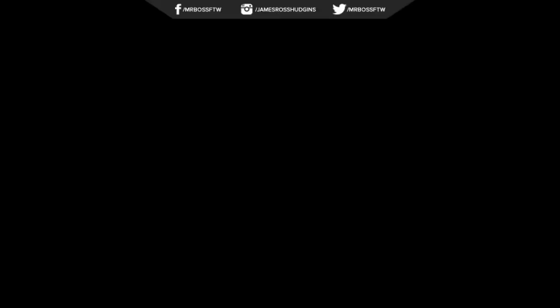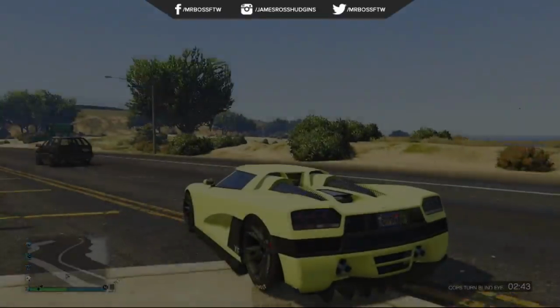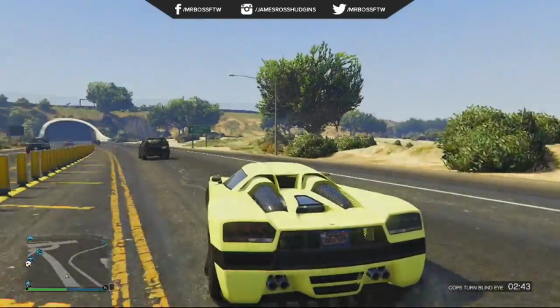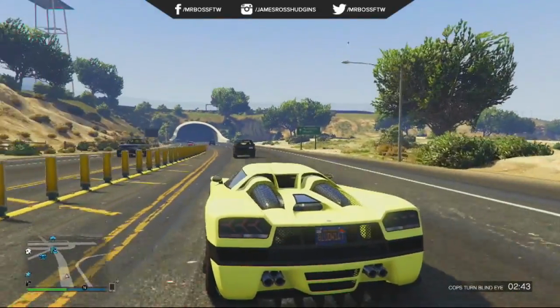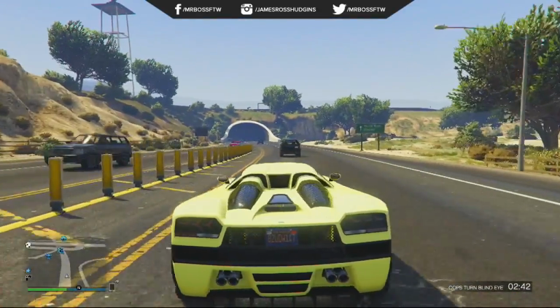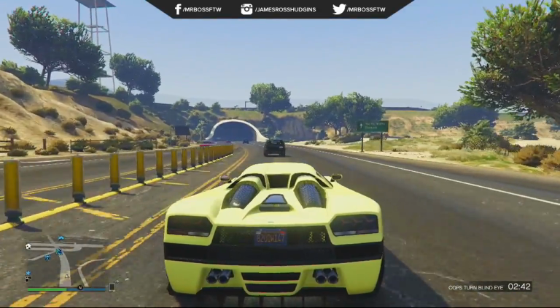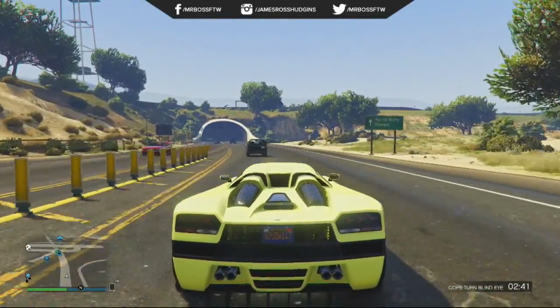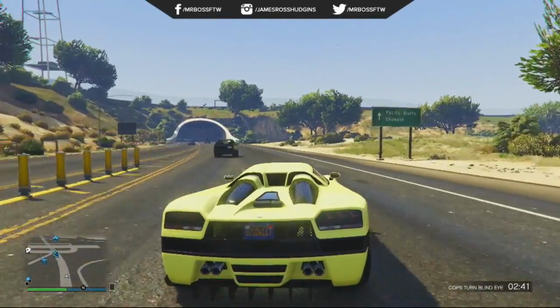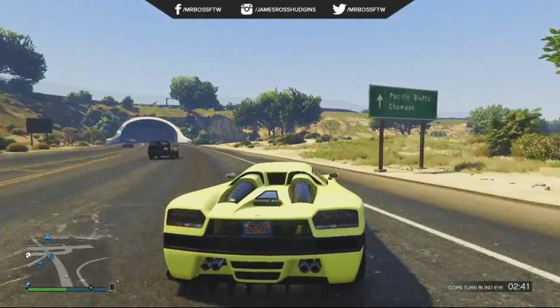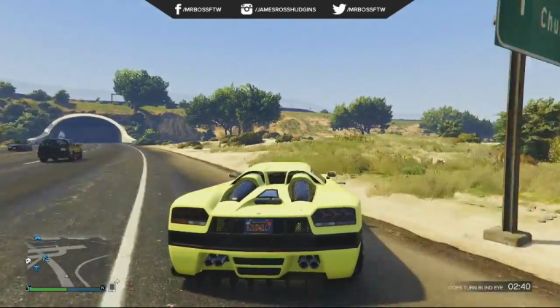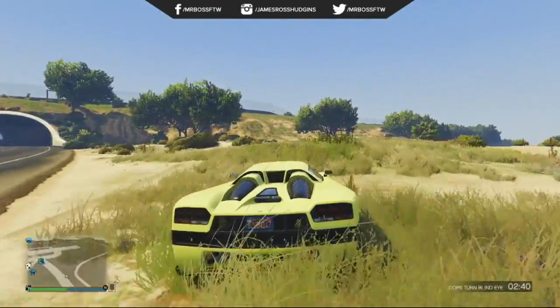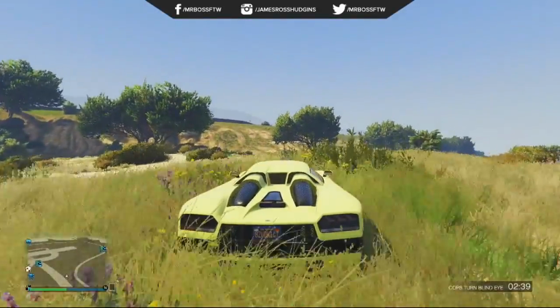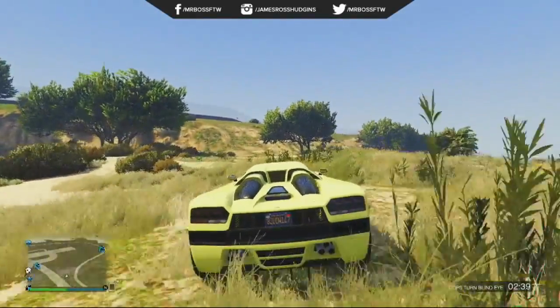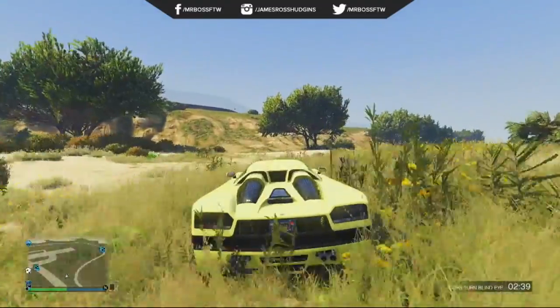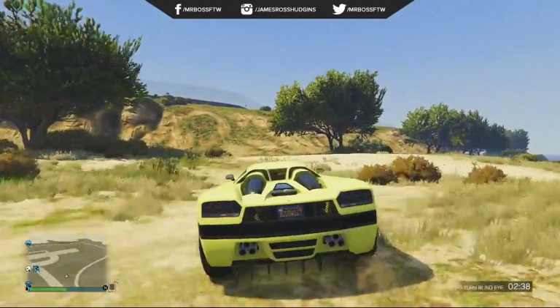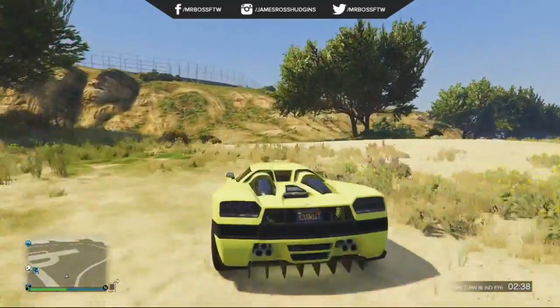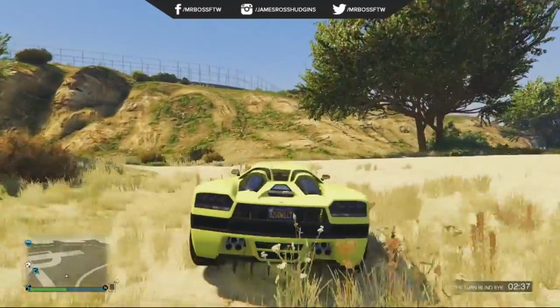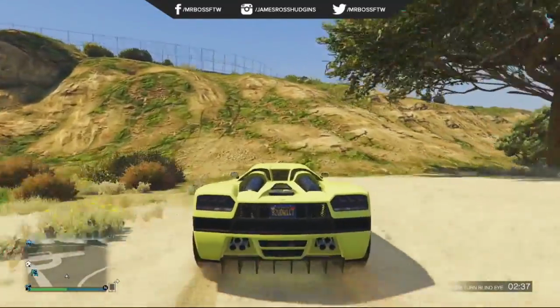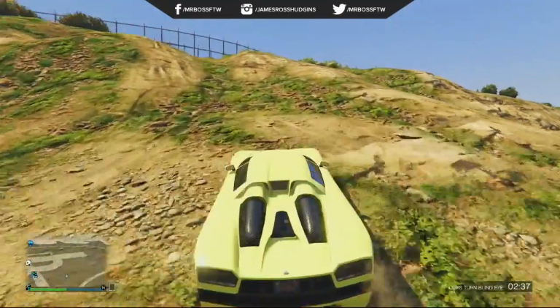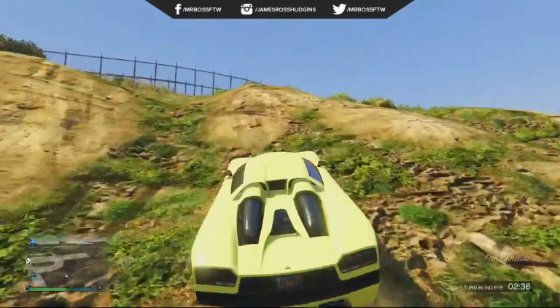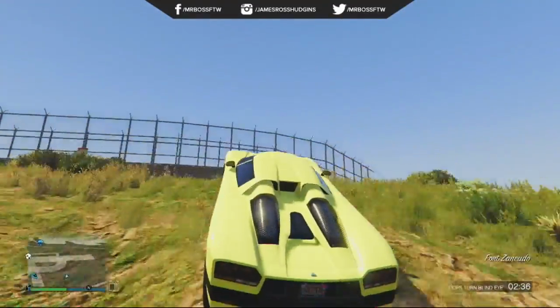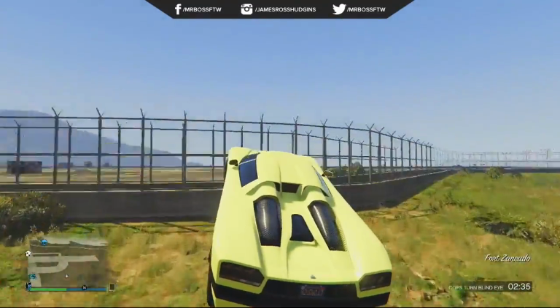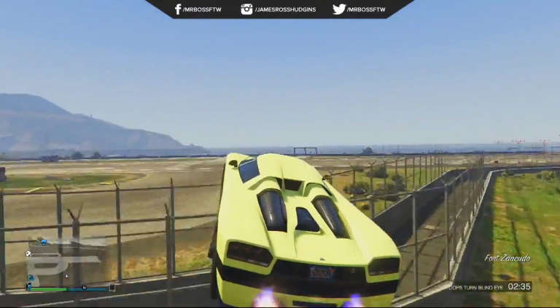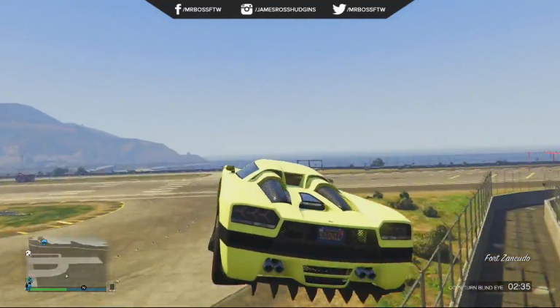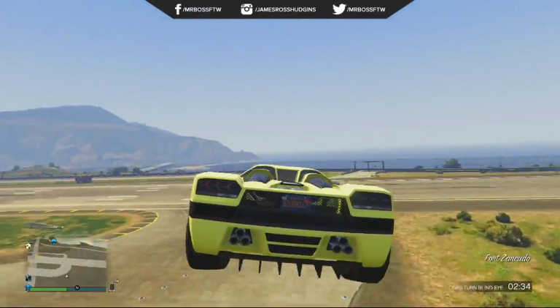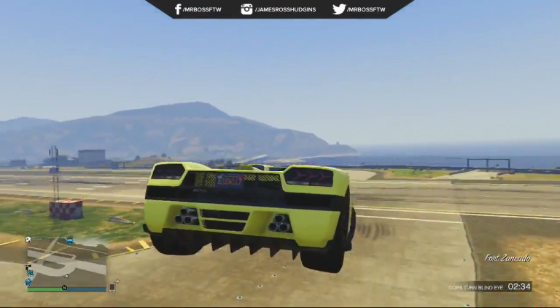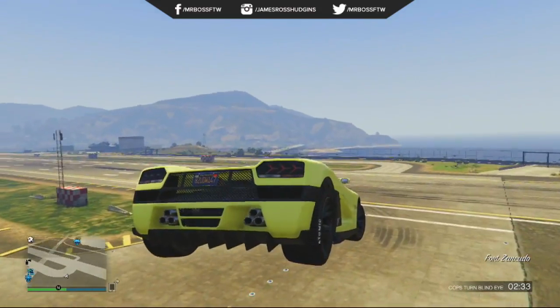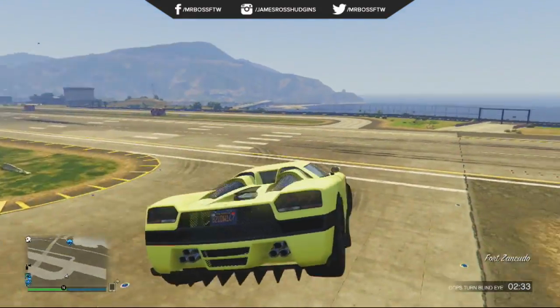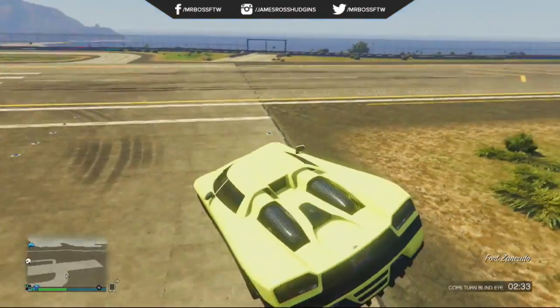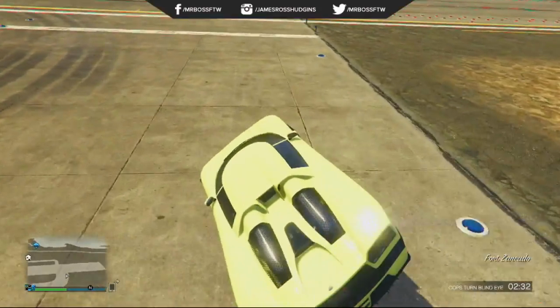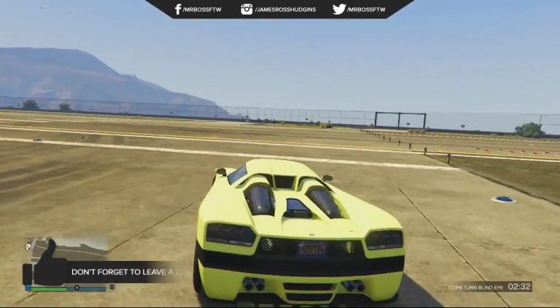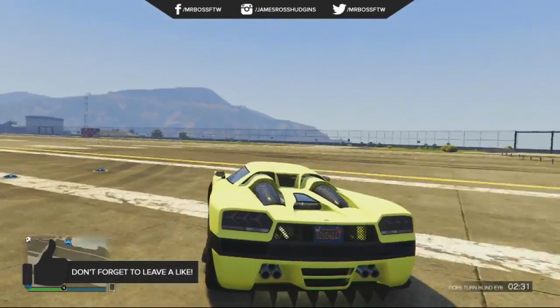Hey, how's it going guys? Mr. Boss for the win here, and in today's Grand Theft Auto 5 video, I'm going to be showing you guys a really cool secret spot that you can now go to in Grand Theft Auto Online — and that is actually the control tower of the Fort Zancudo military base.